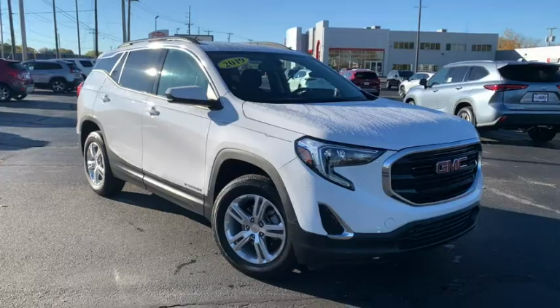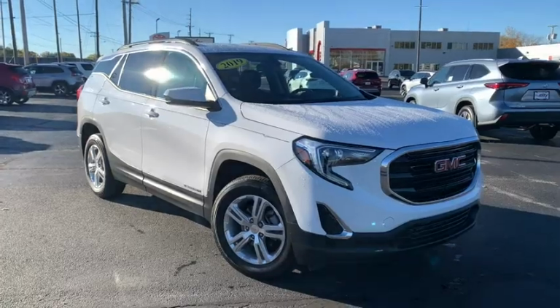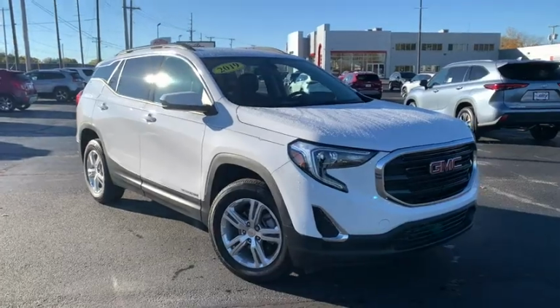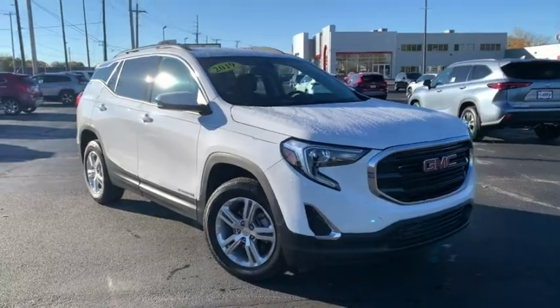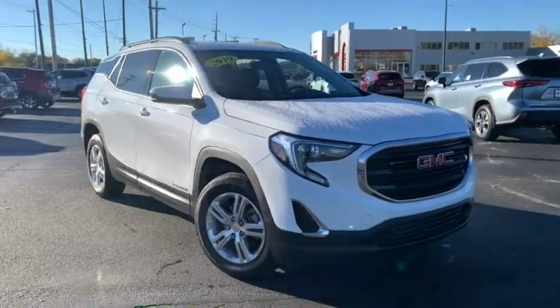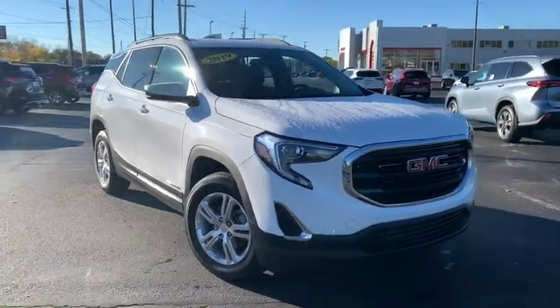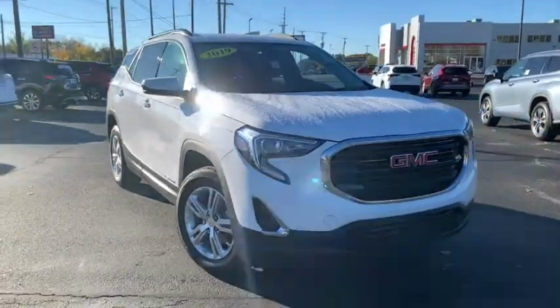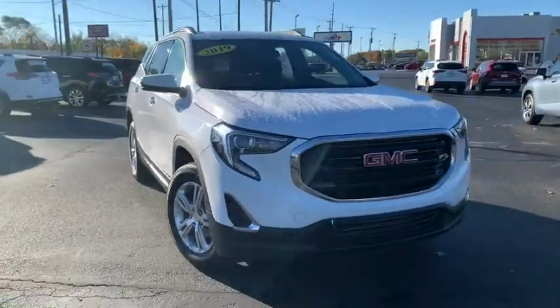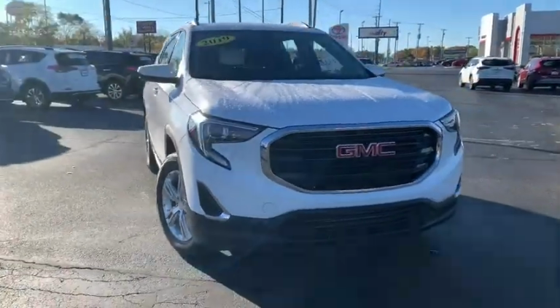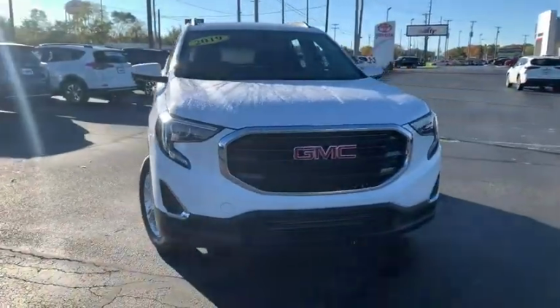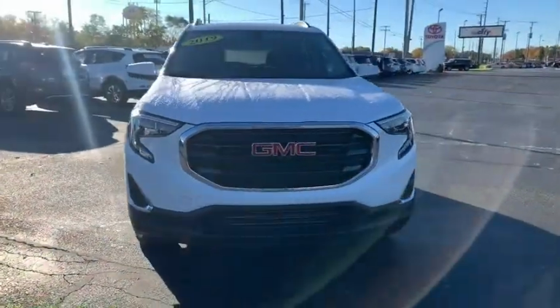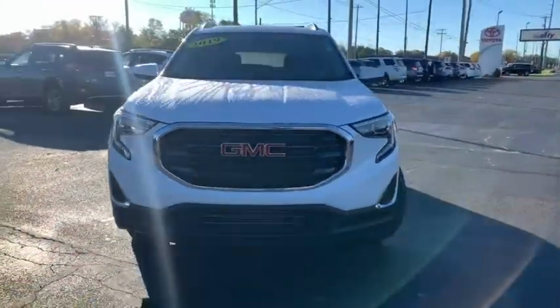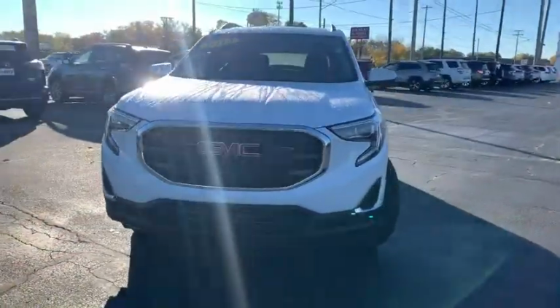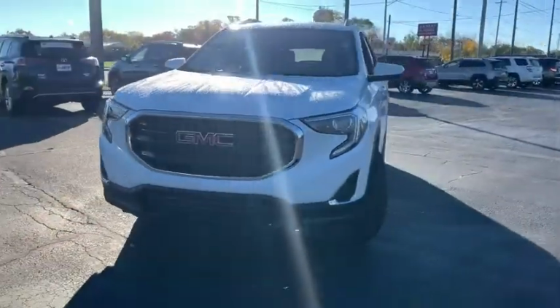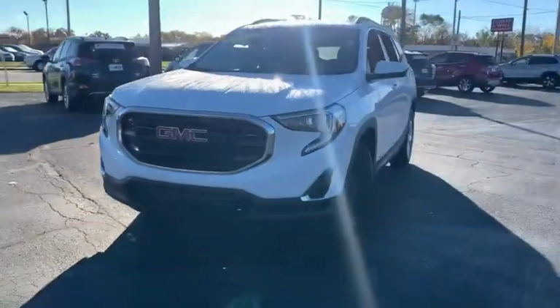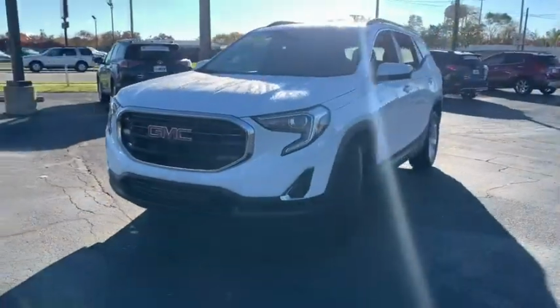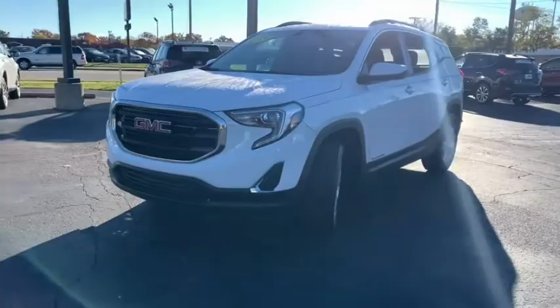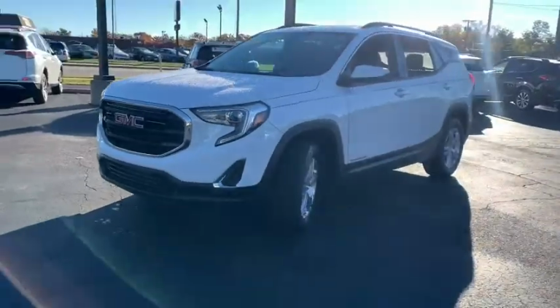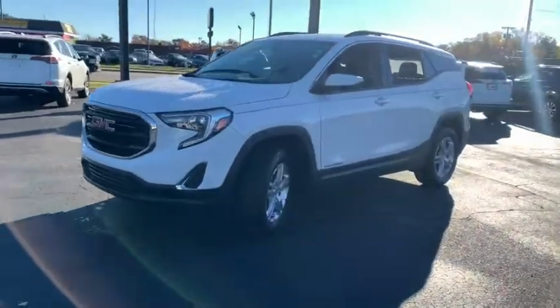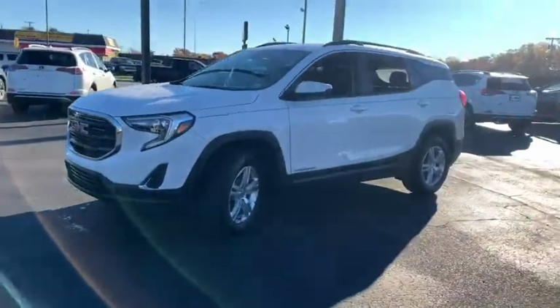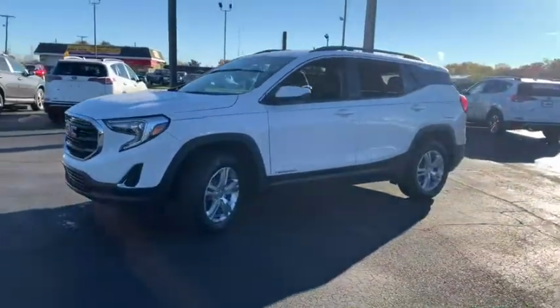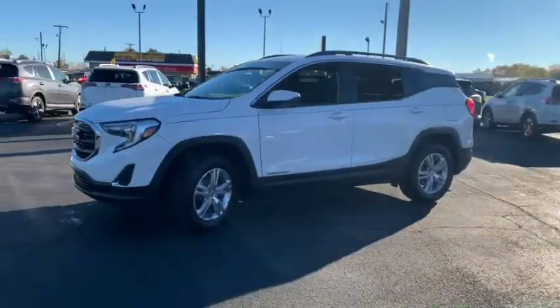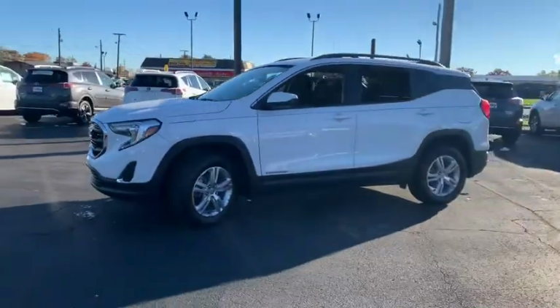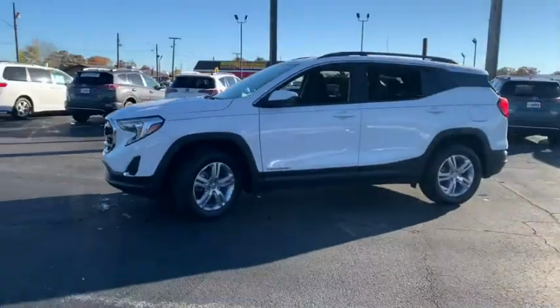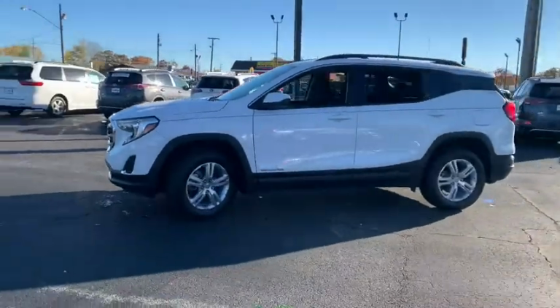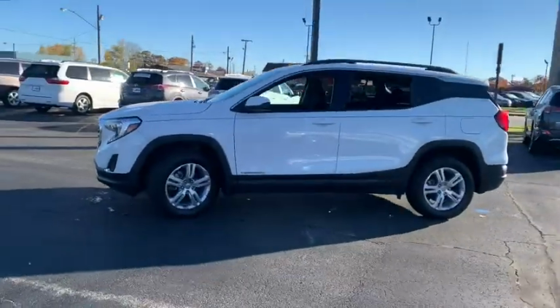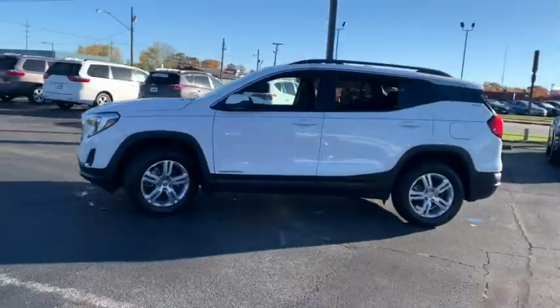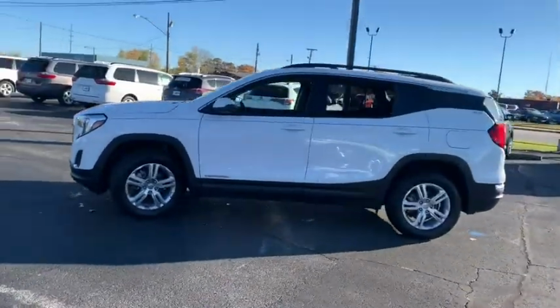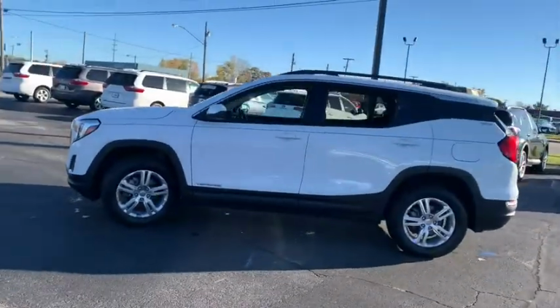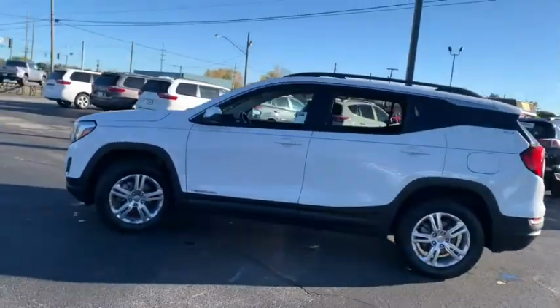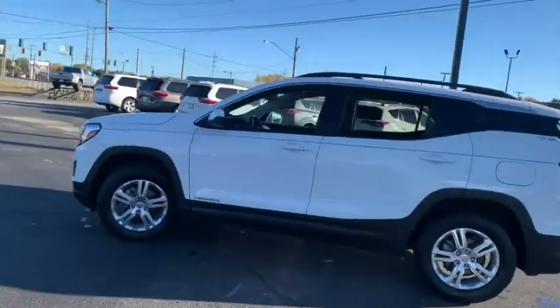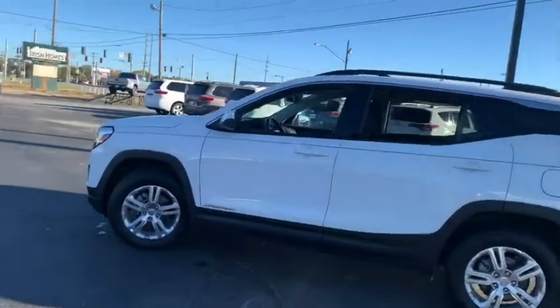Stop by and take a look at the 2019 GMC Terrain. The GMC Terrain combines the benefits of a crossover with the style and functionality of an SUV.